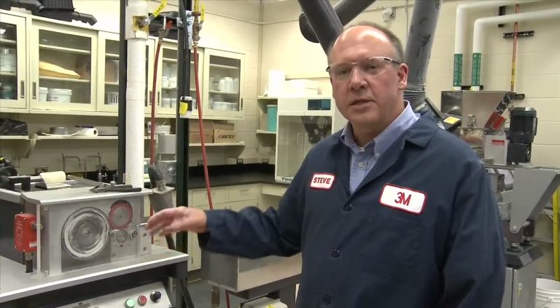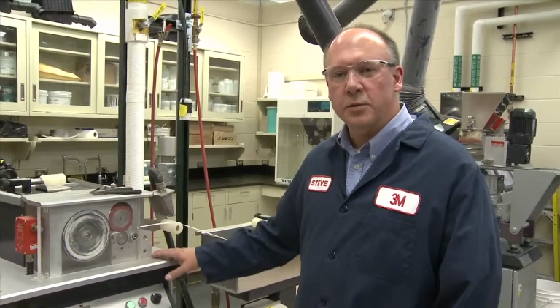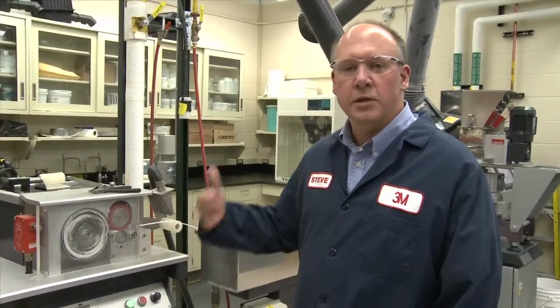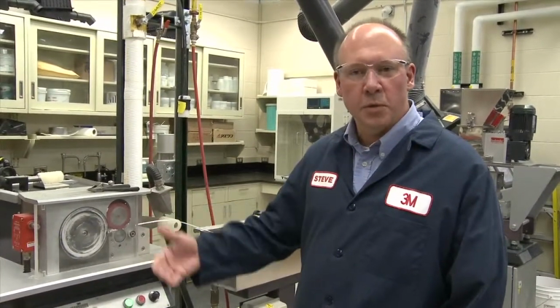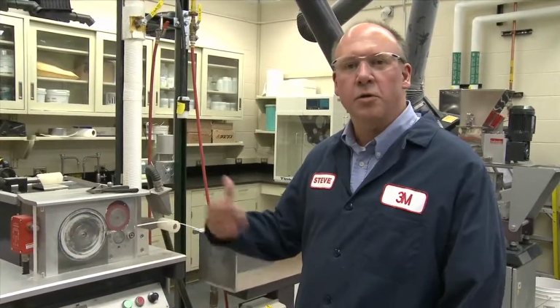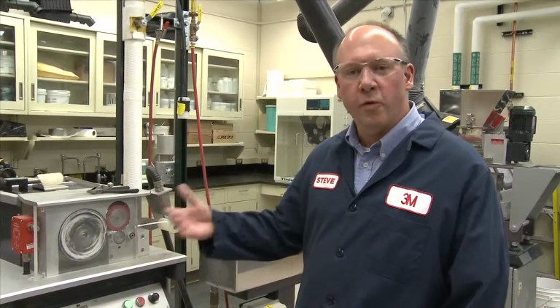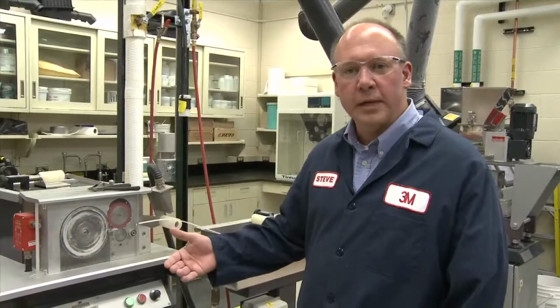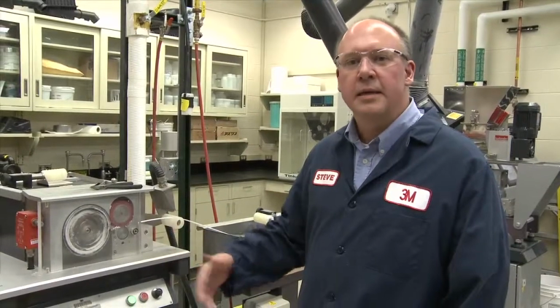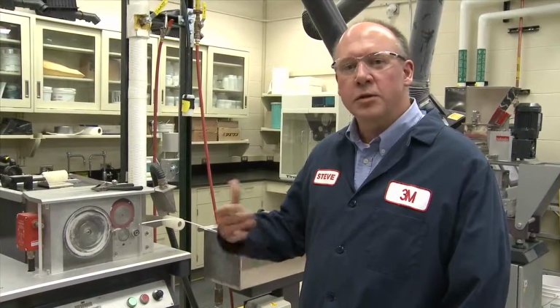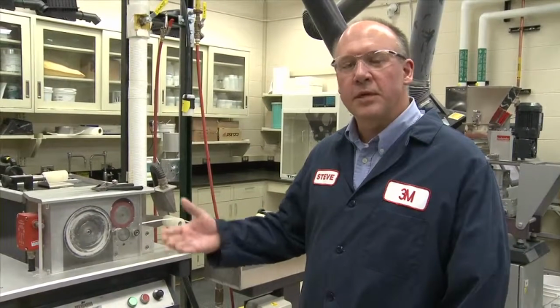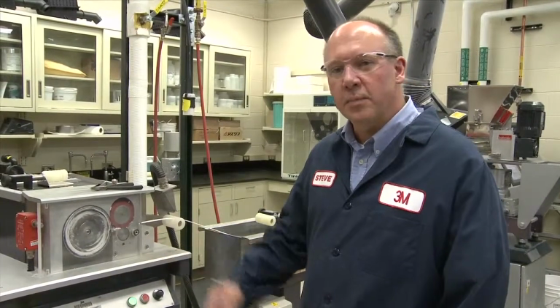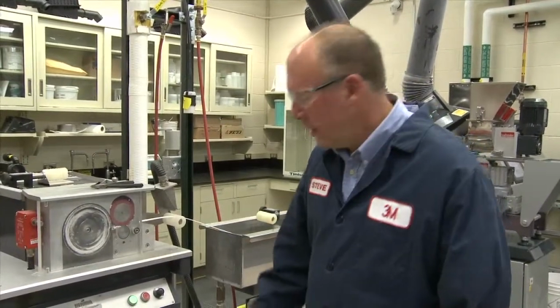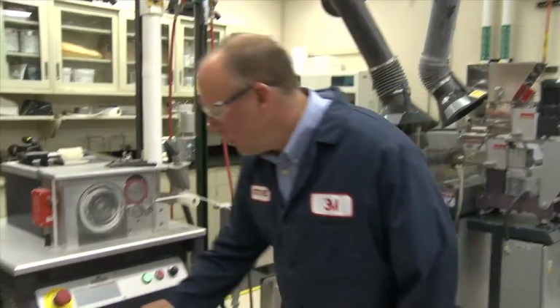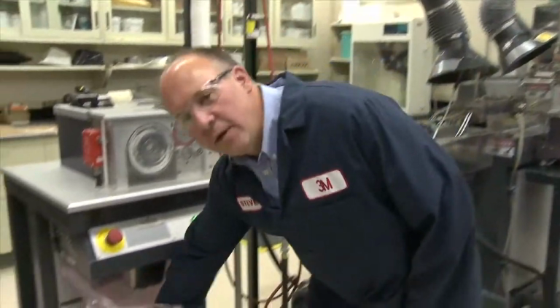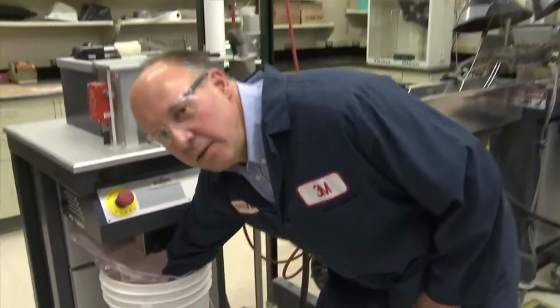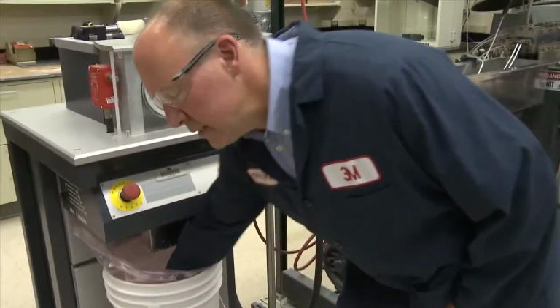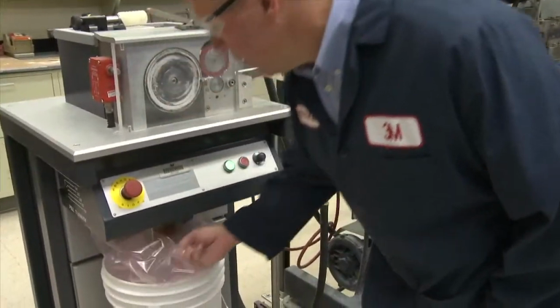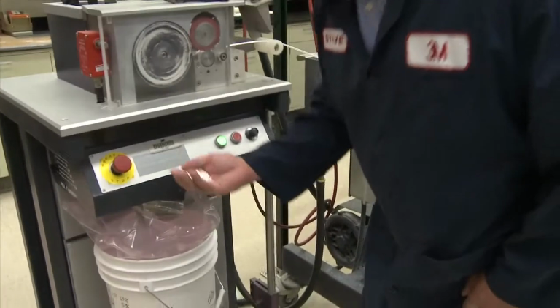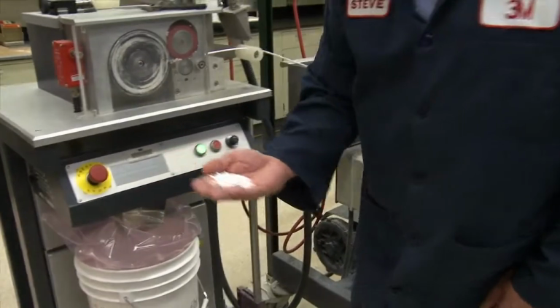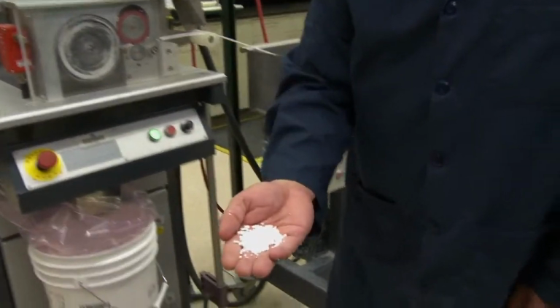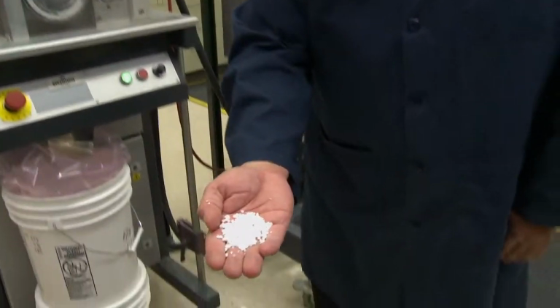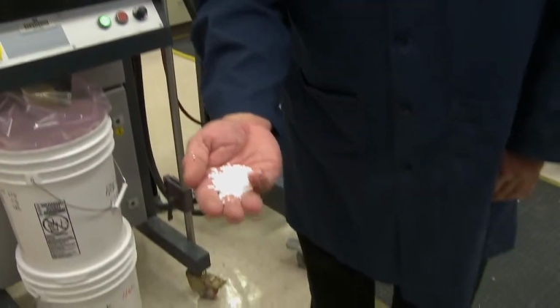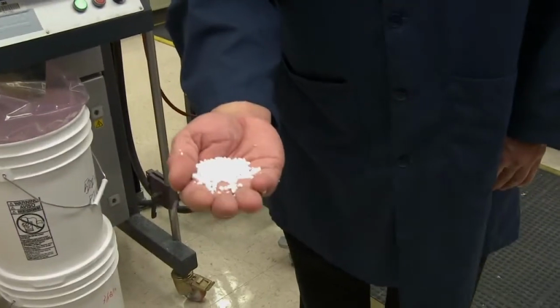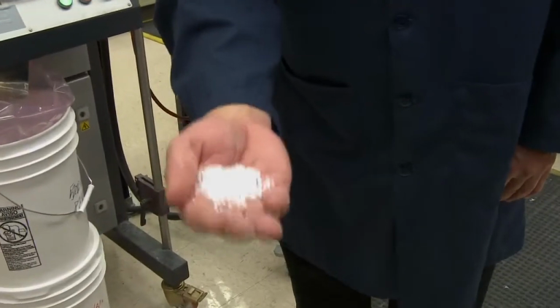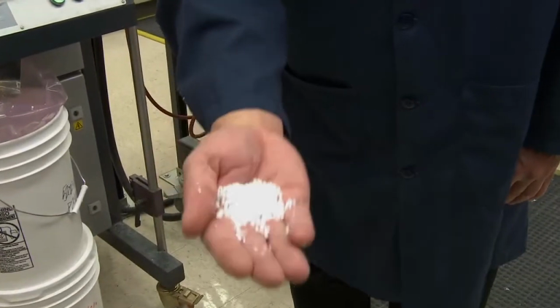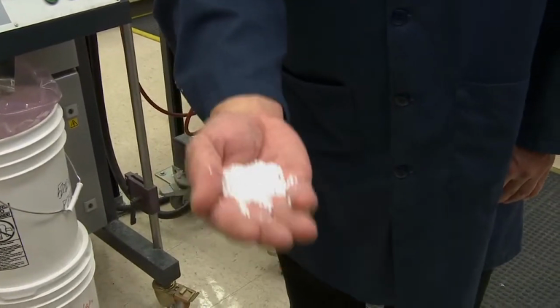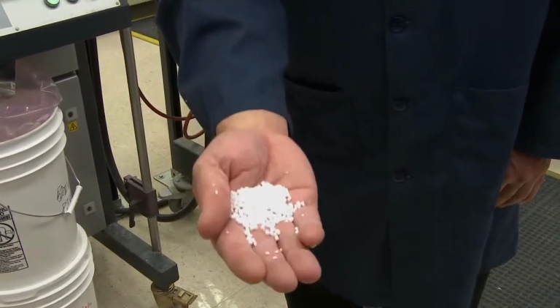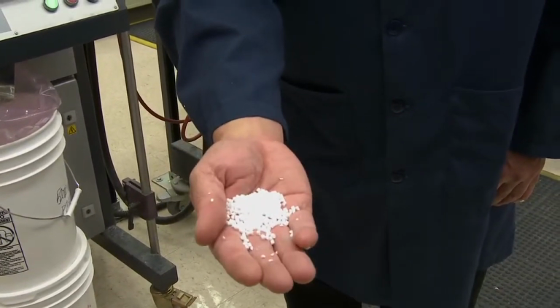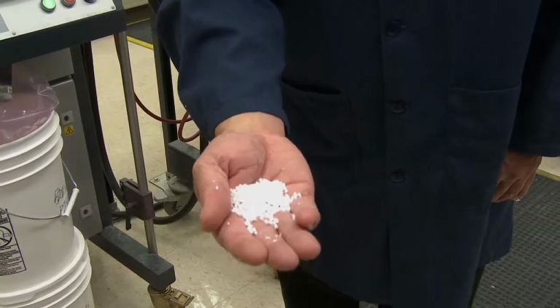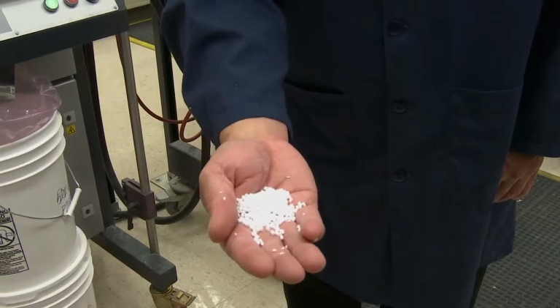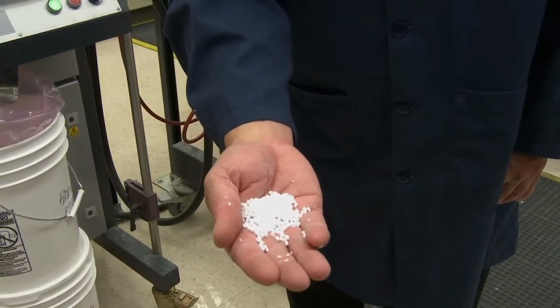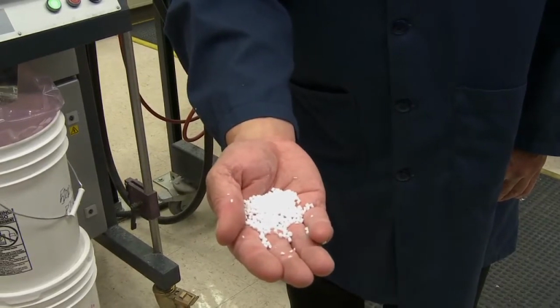These pellets would go to an injection molding or a thermoforming process and be used to make a final part. Here we have the final glass bubble containing resin system — plastic with glass bubbles that is now ready to be made into a part.